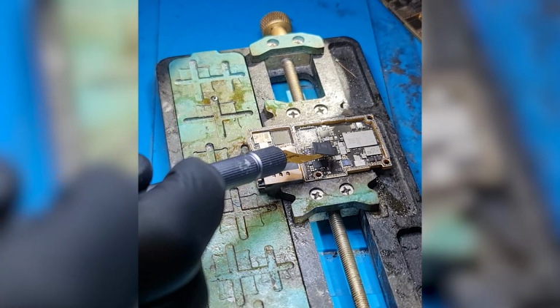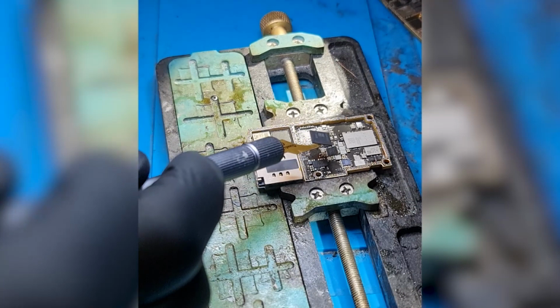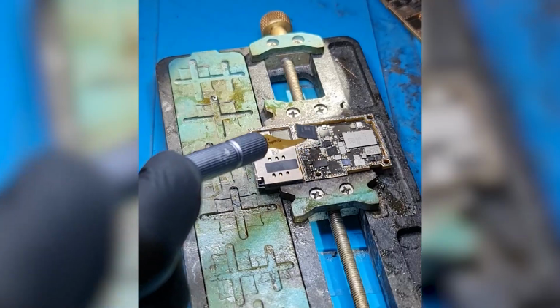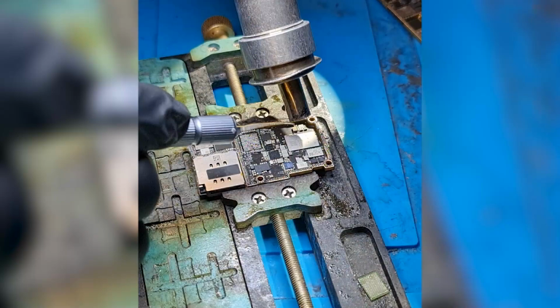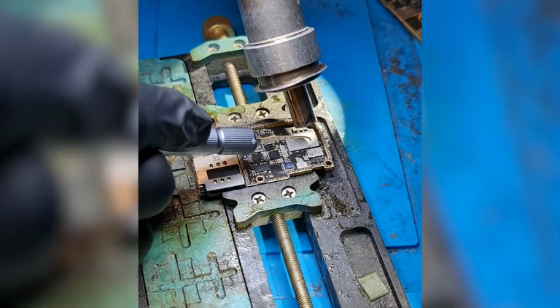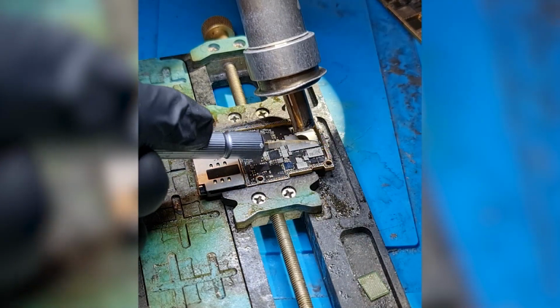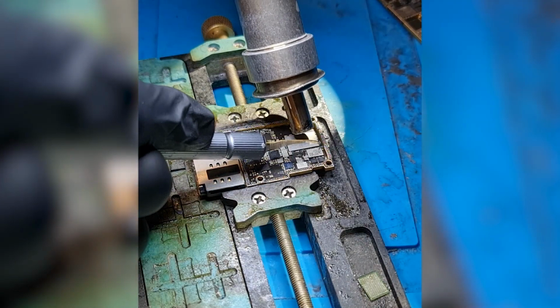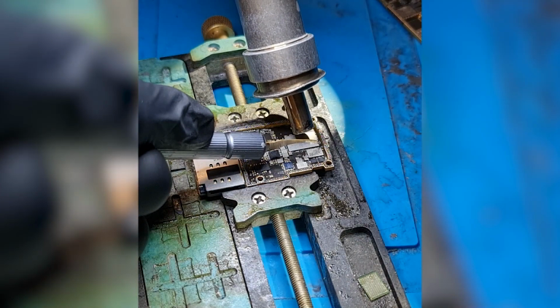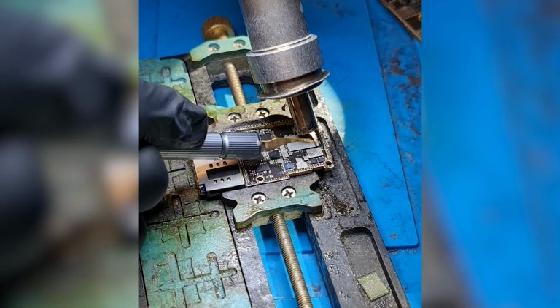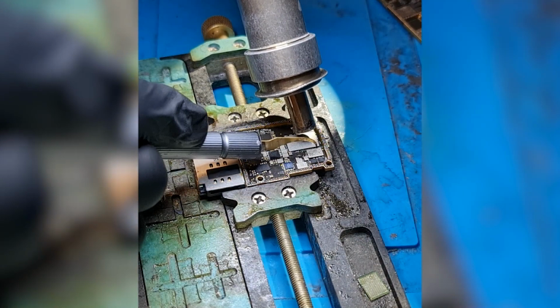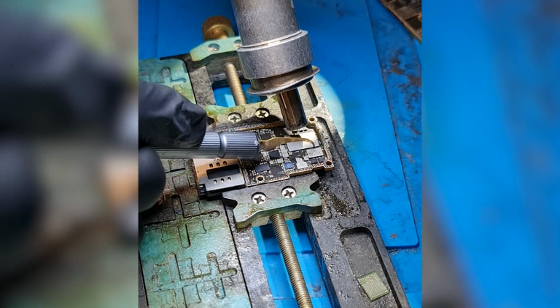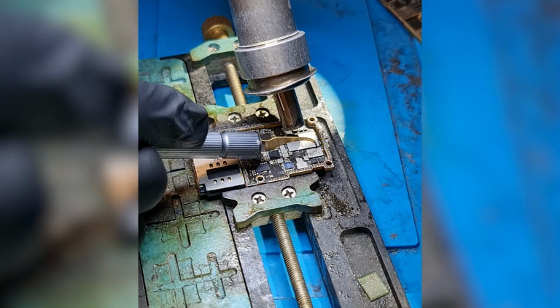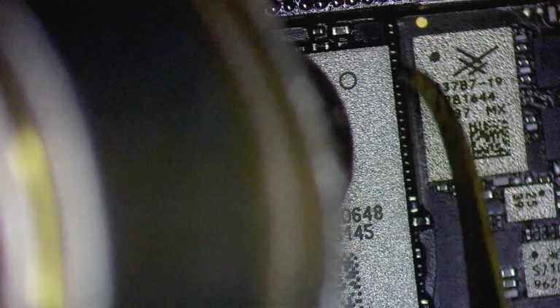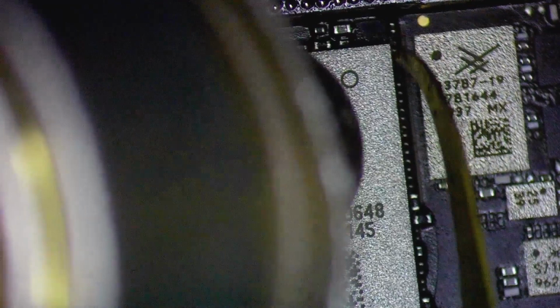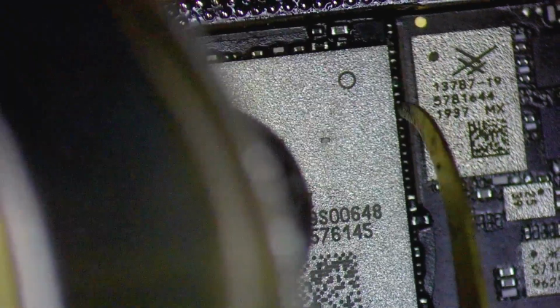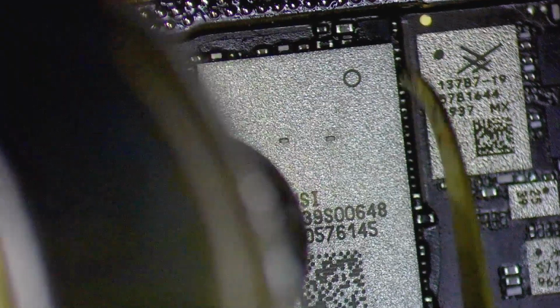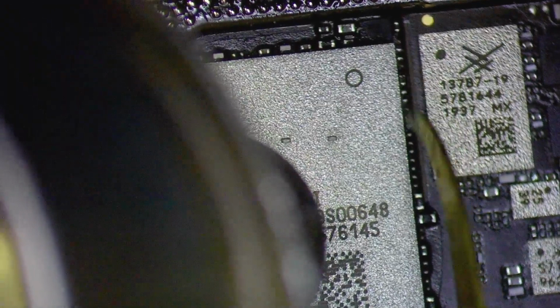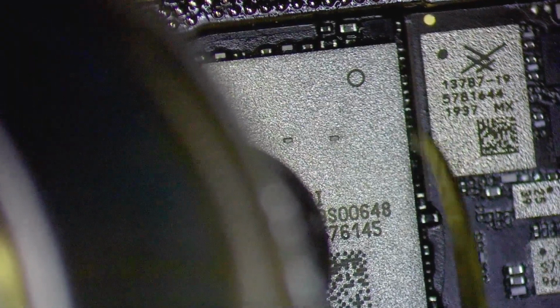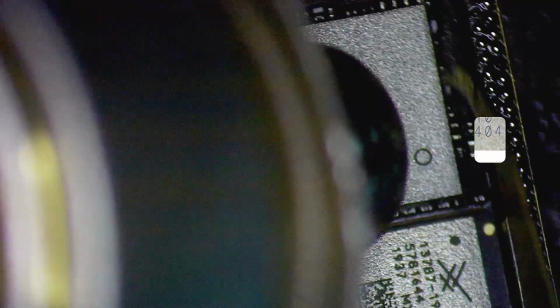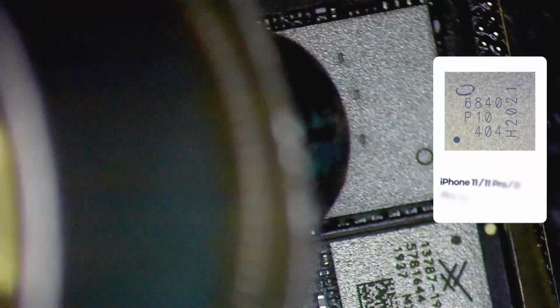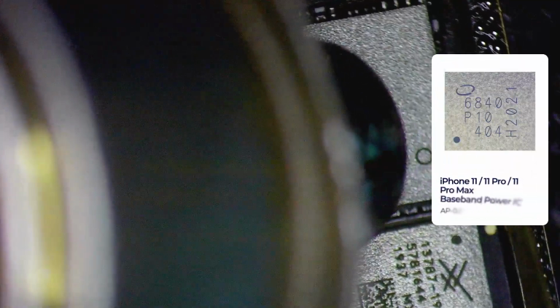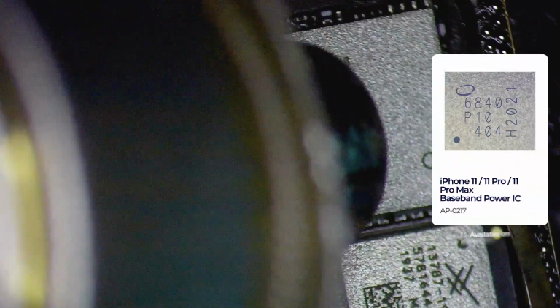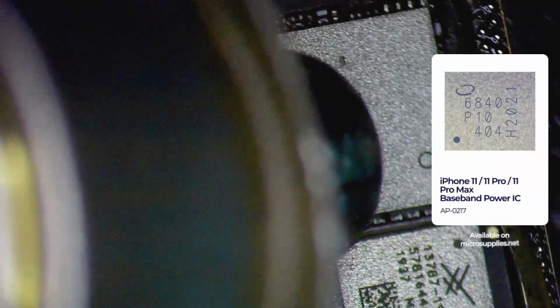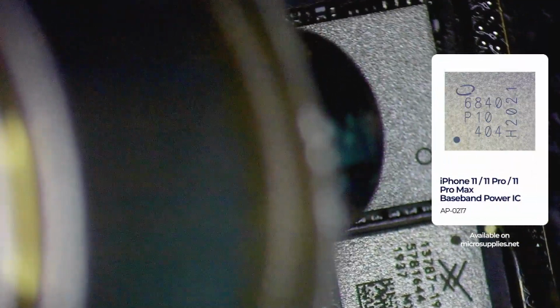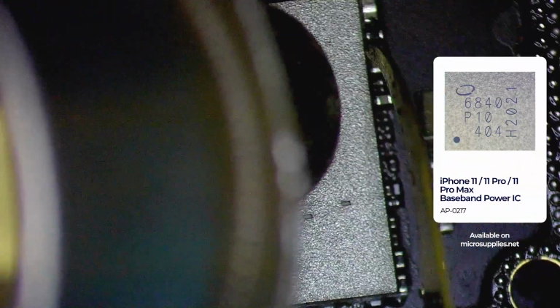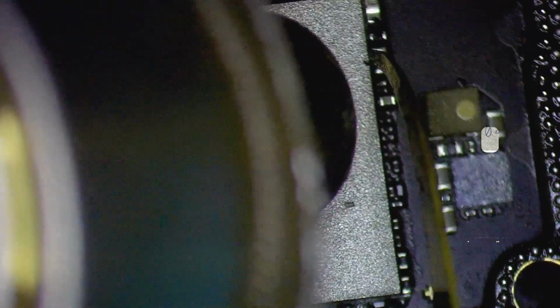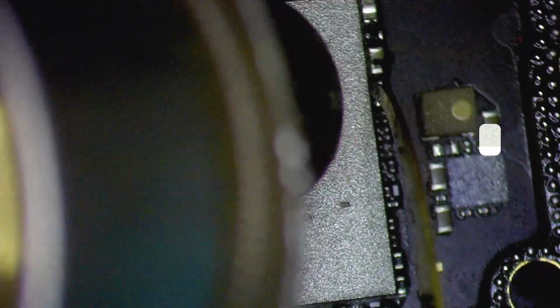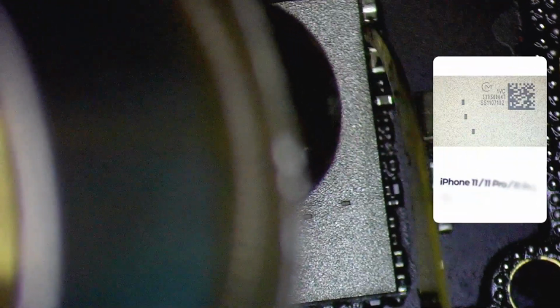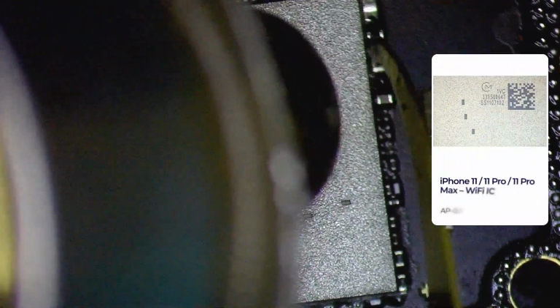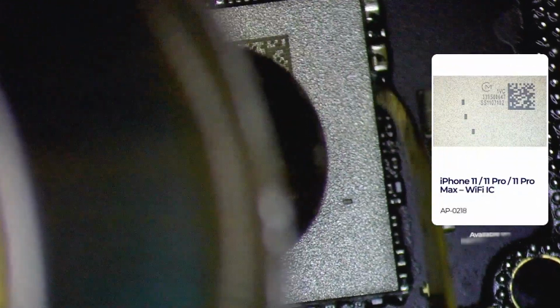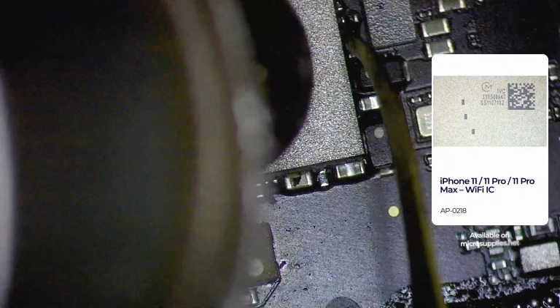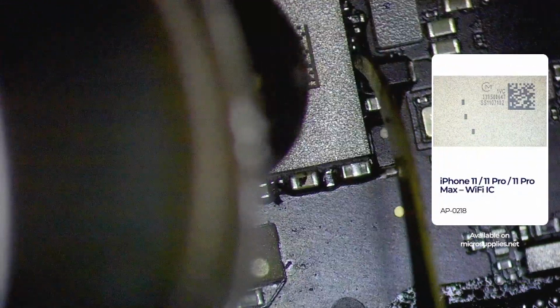Now we have to repeat this process for the WiFi IC. In total there are 3 chips that need to be transferred: the baseband CPU, the WiFi IC, and the EEPROM.